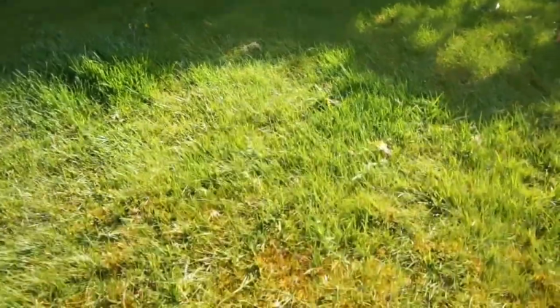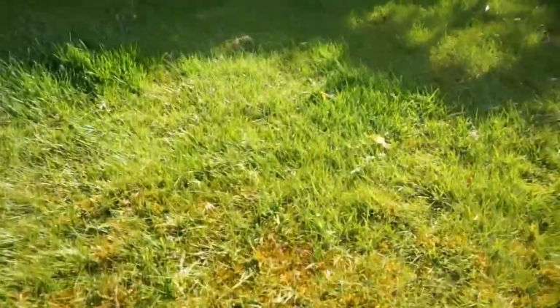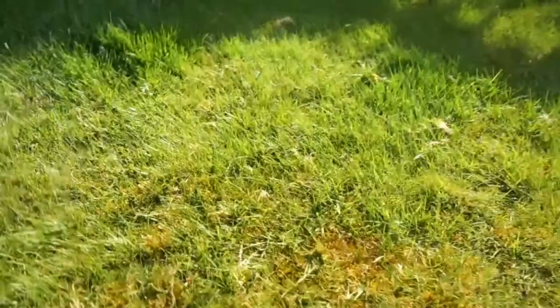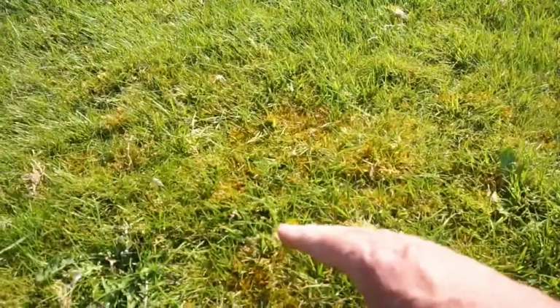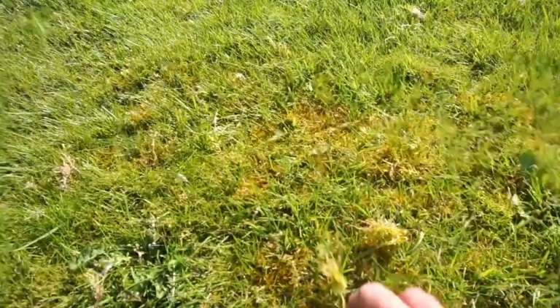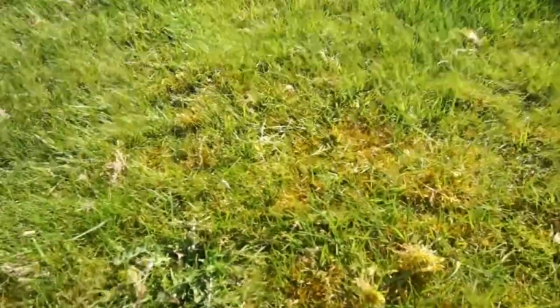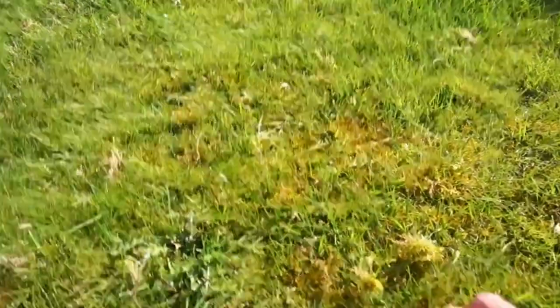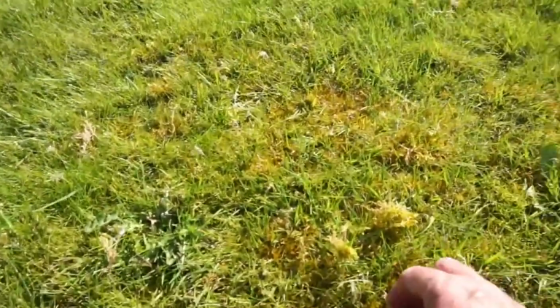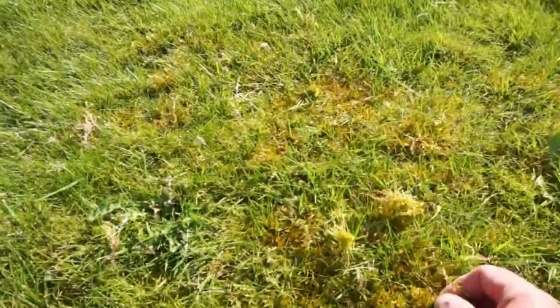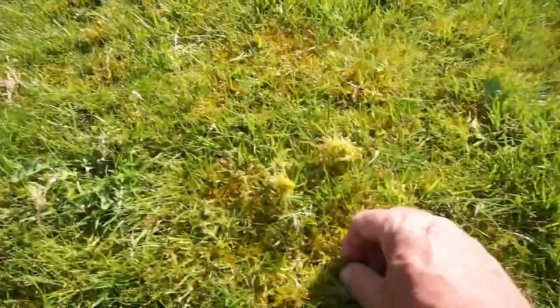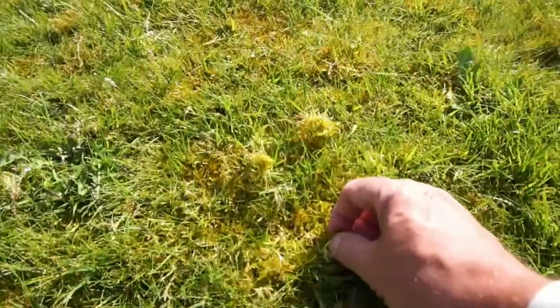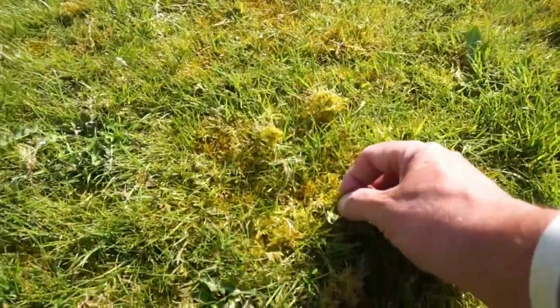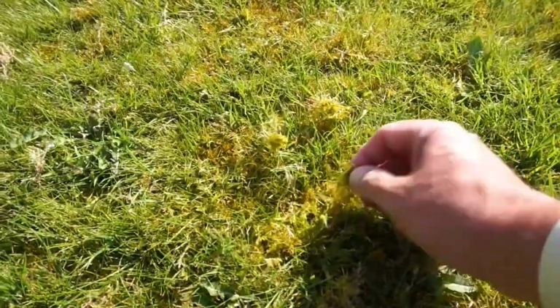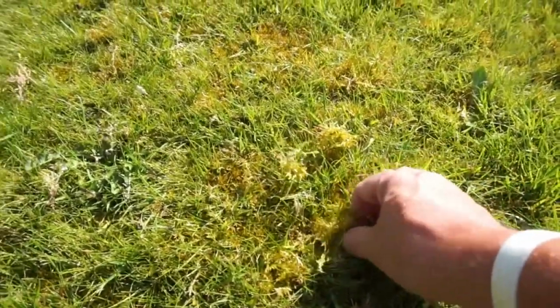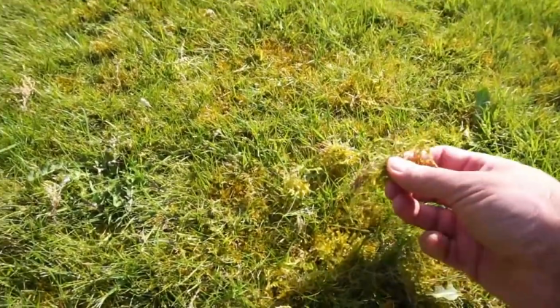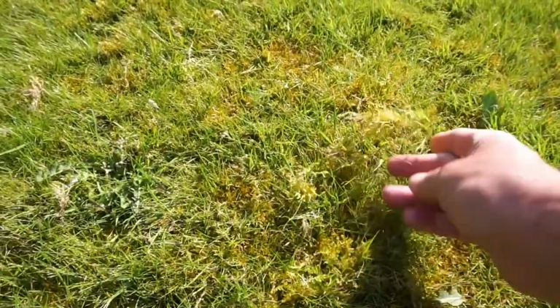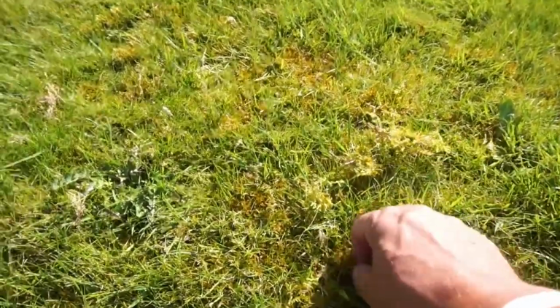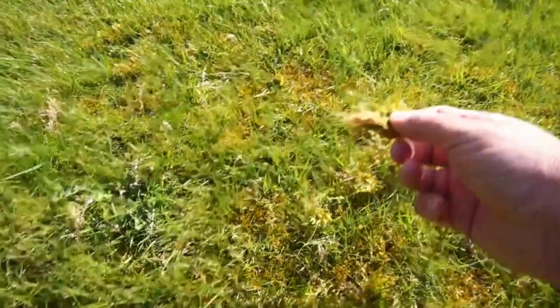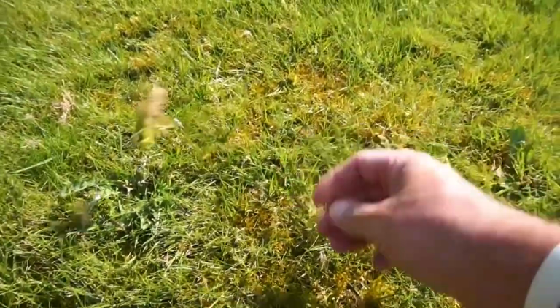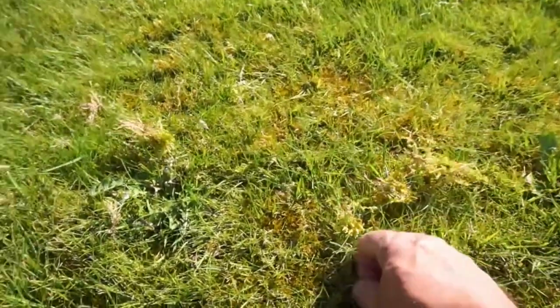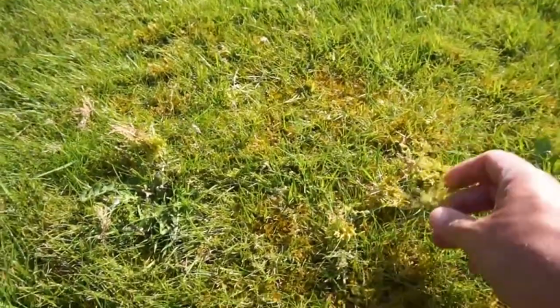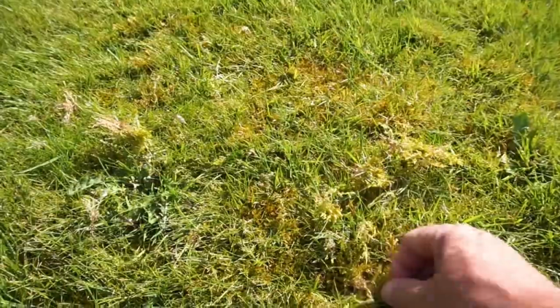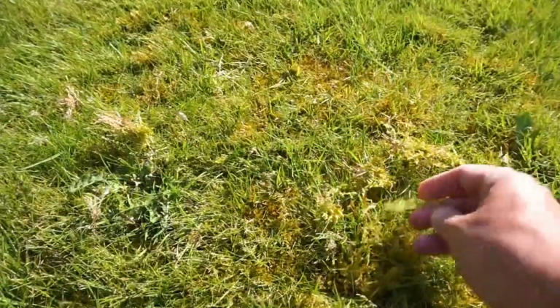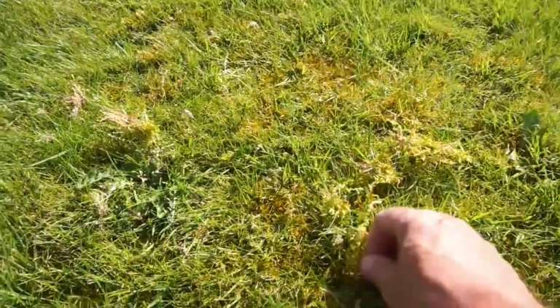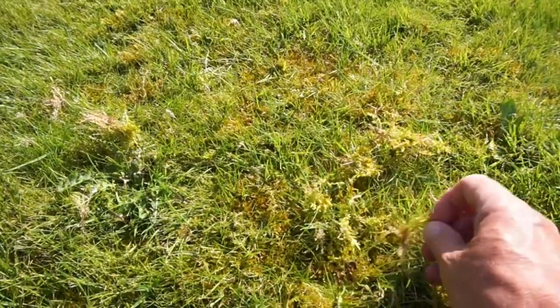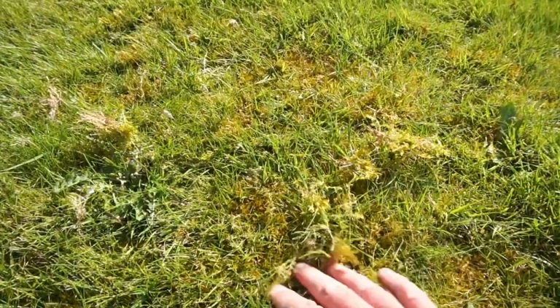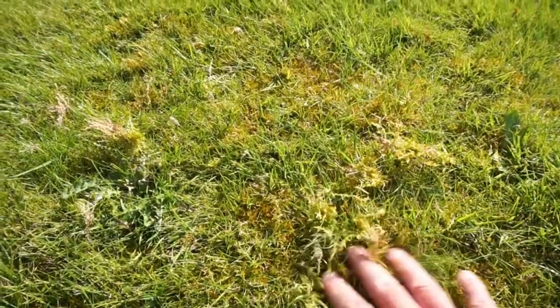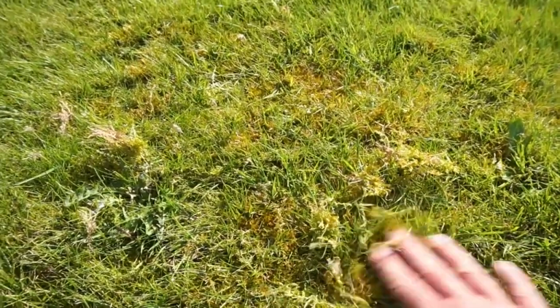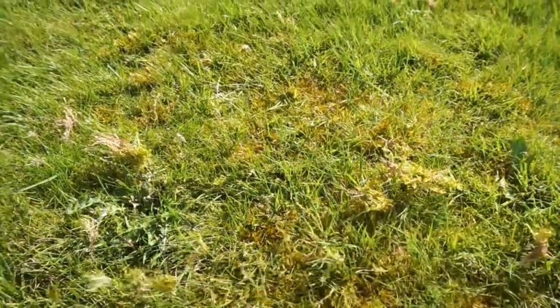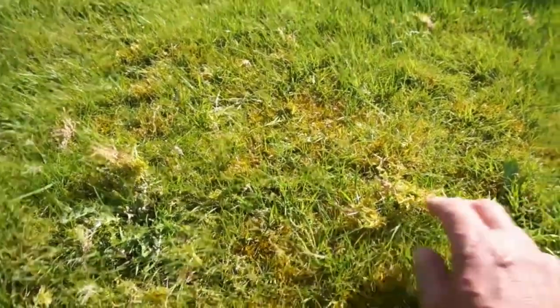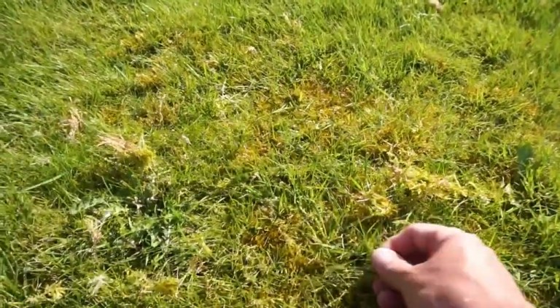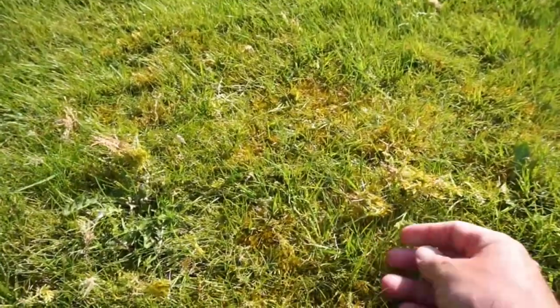The other problem I've got, if I just come down a bit lower, I've got quite a lot of moss growing as well — see it there, there's tons of the stuff — which I'm going to have to have all taken out, all the weeds killed off, to give the grass a chance to grow properly.